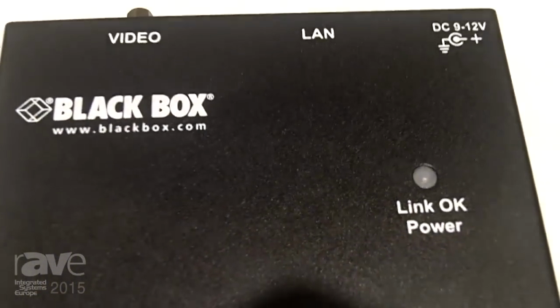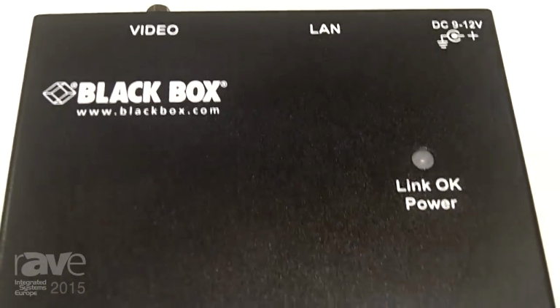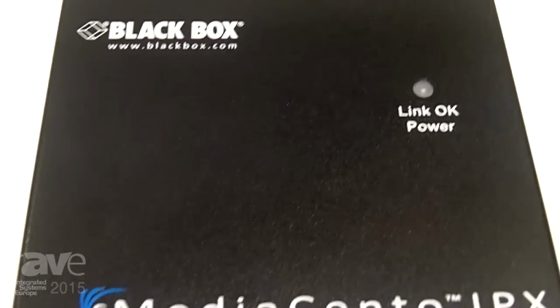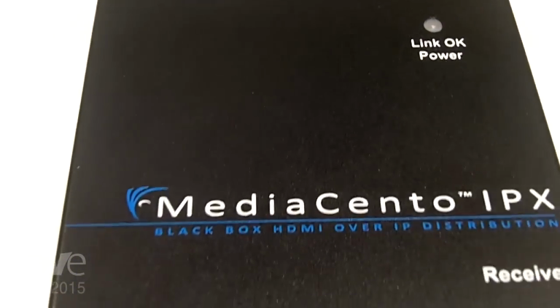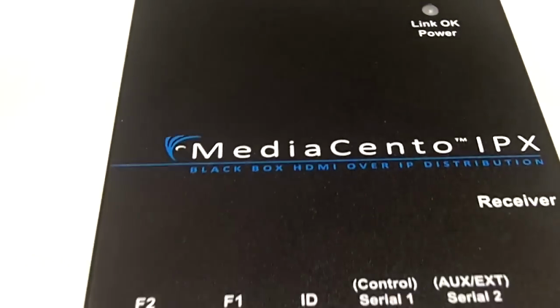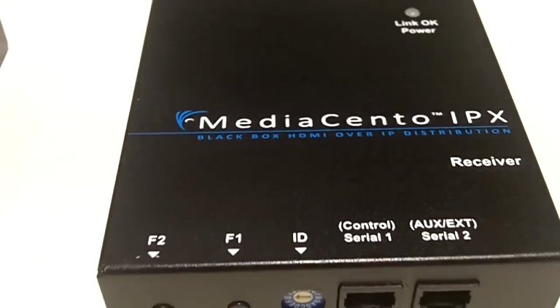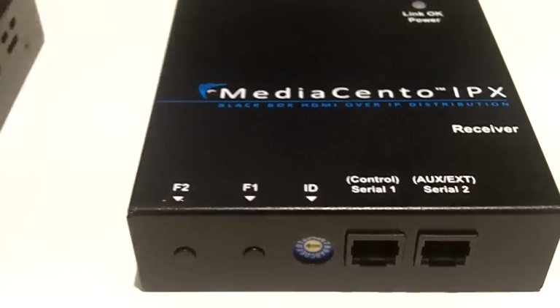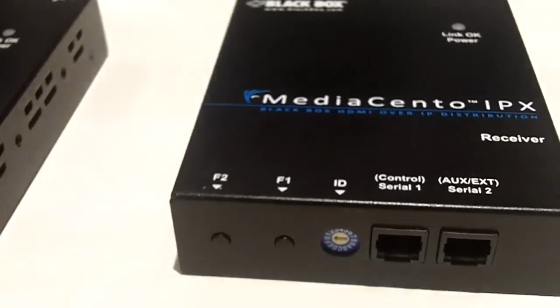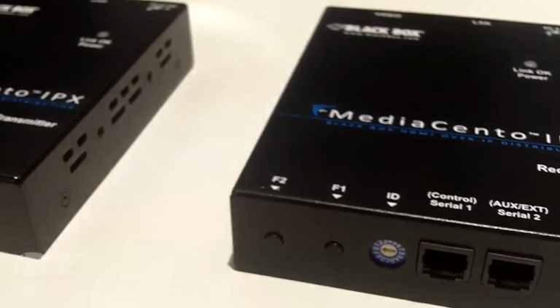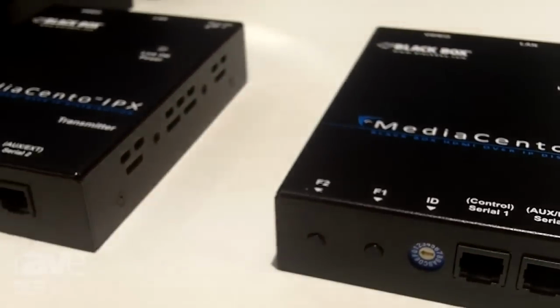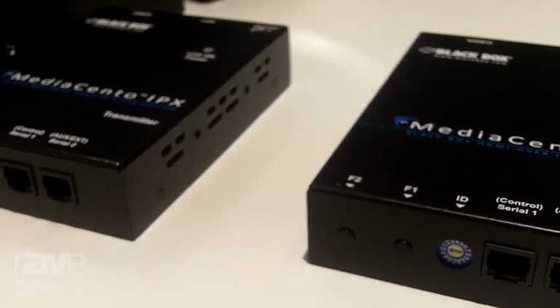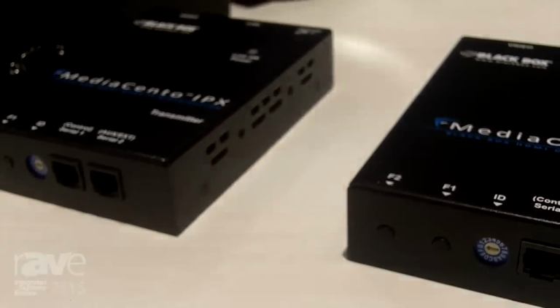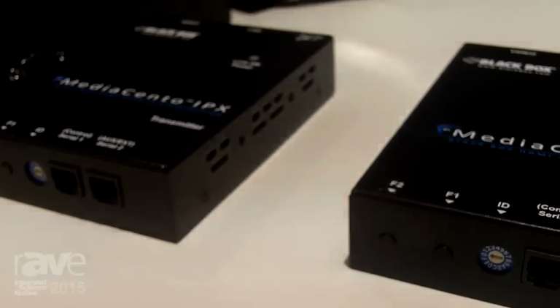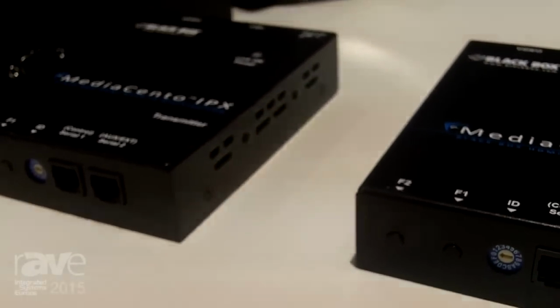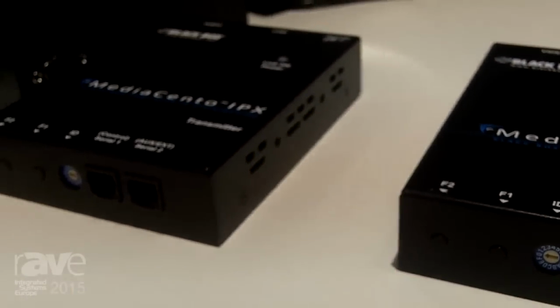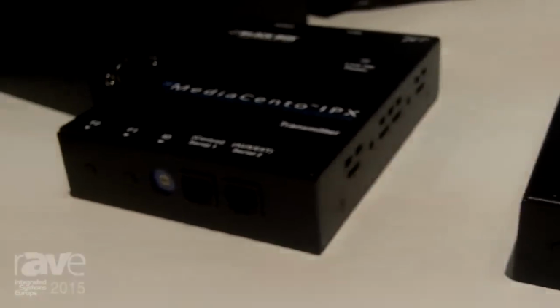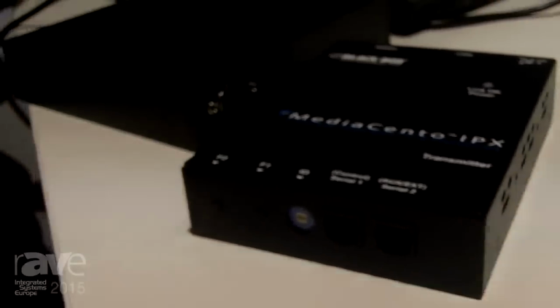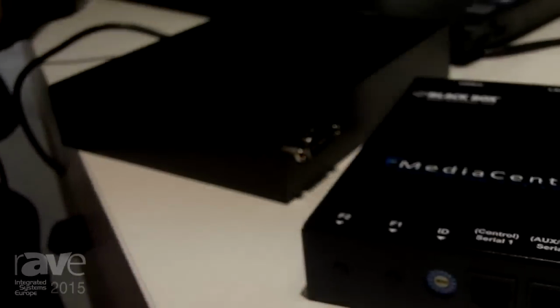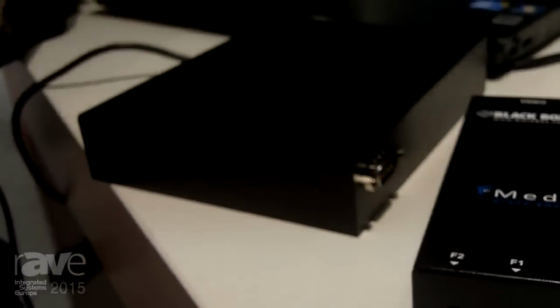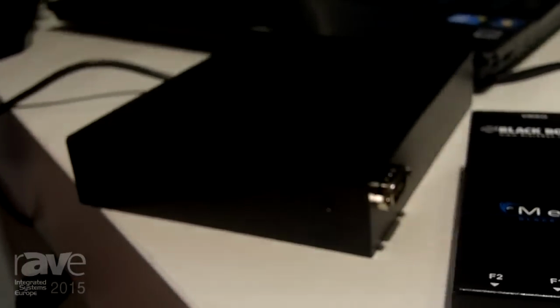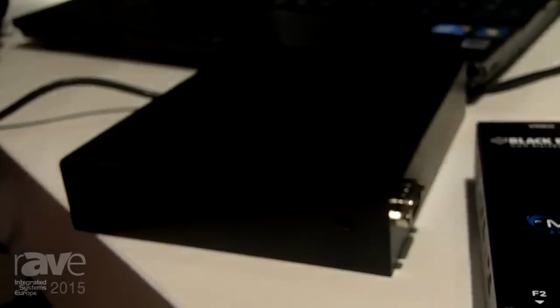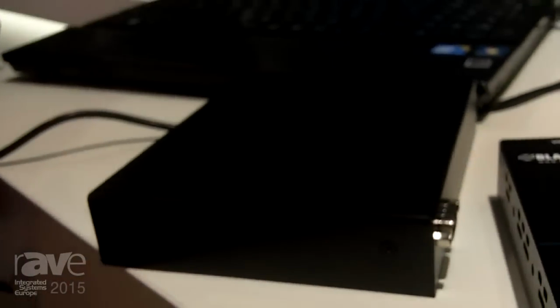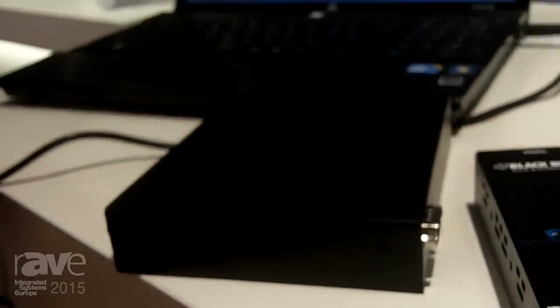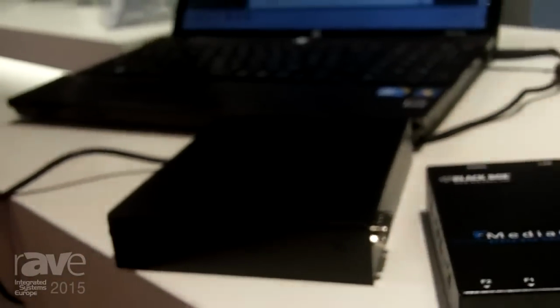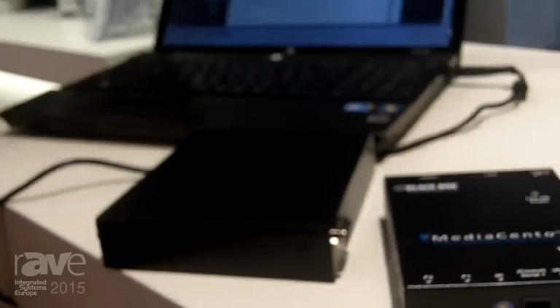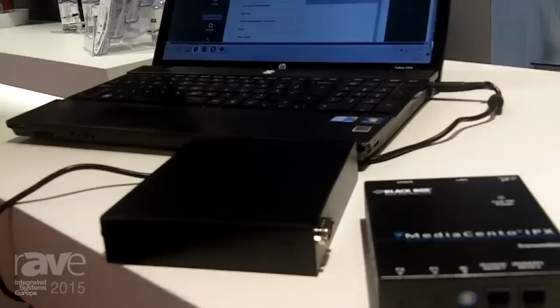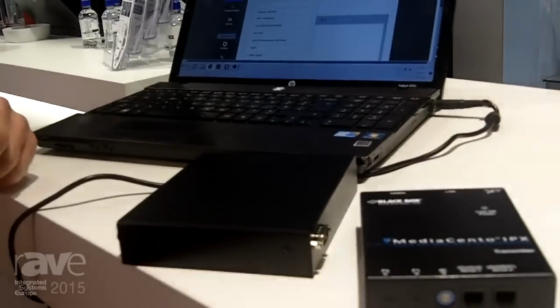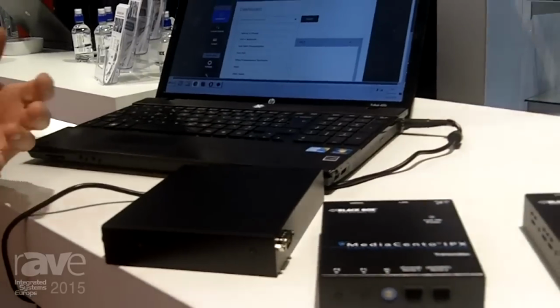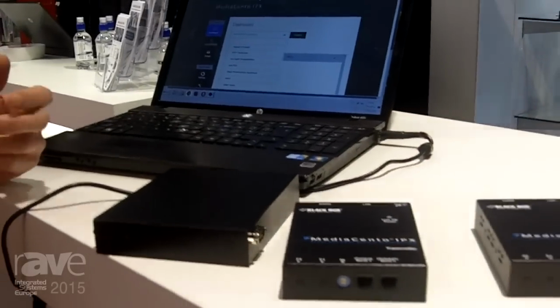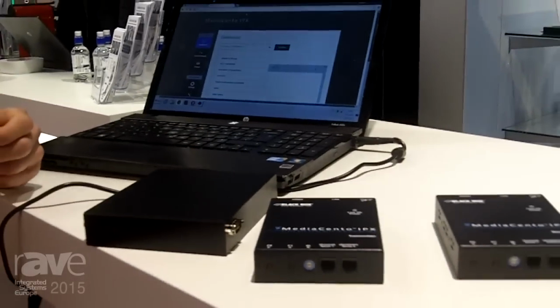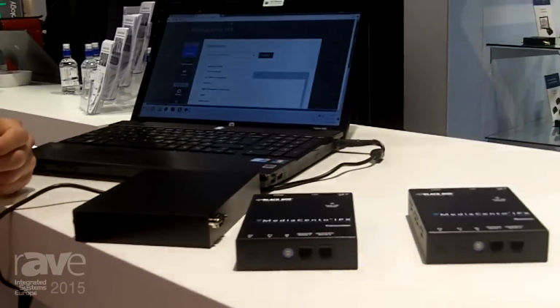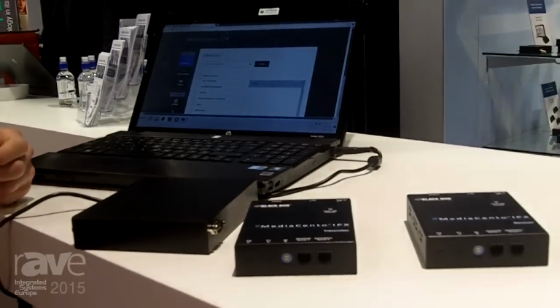The system has a lot of tricks up its sleeve. The next thing you can do is set the transmitter to multicast, and then you can broadcast your video to multiple receivers. That means you can distribute really cost effectively right the way around your building.